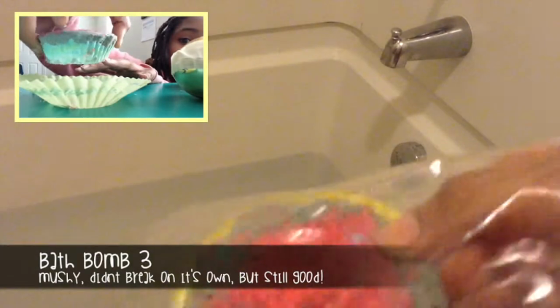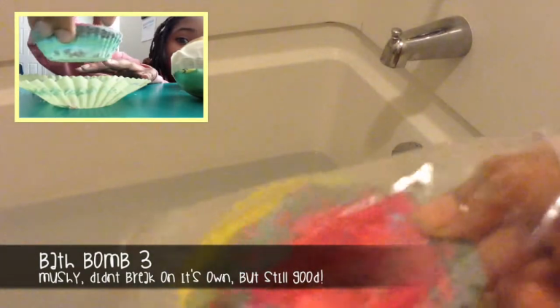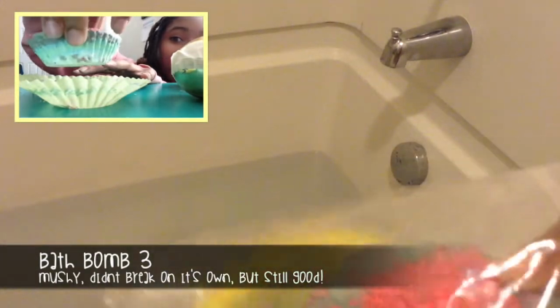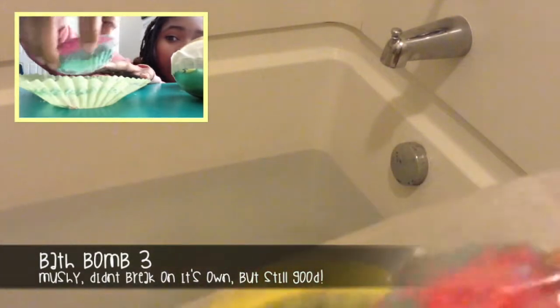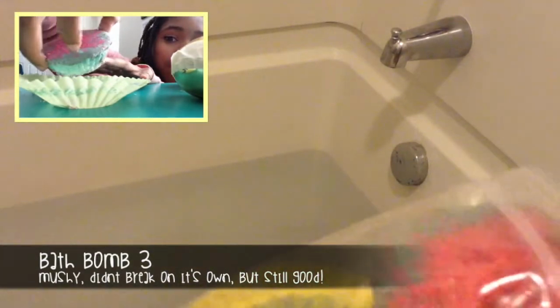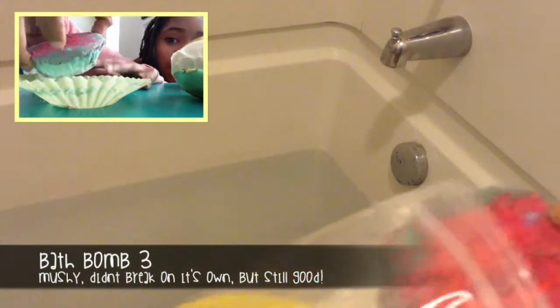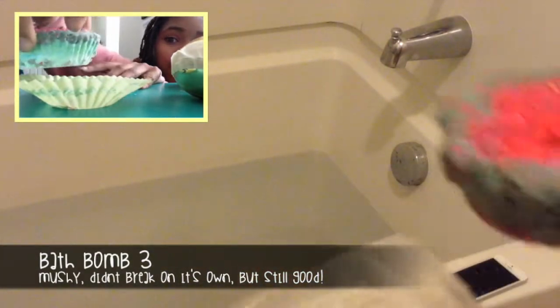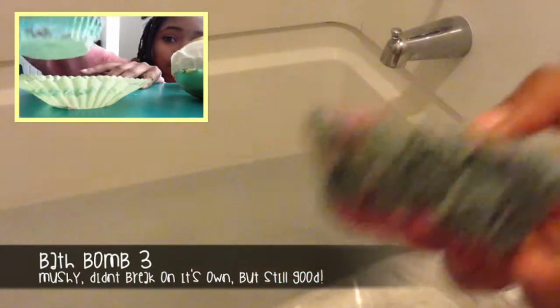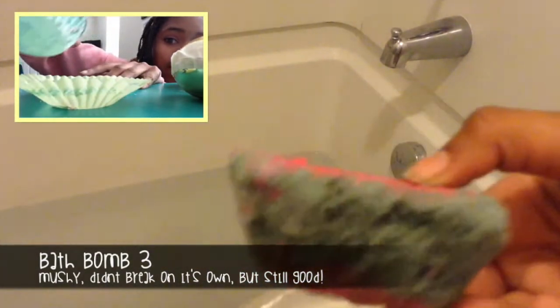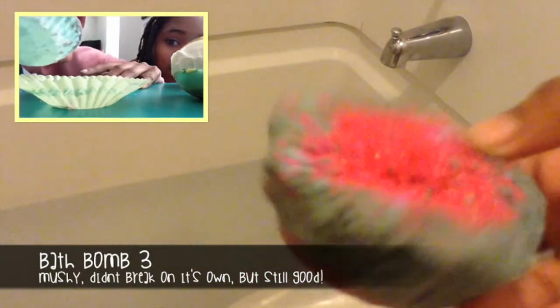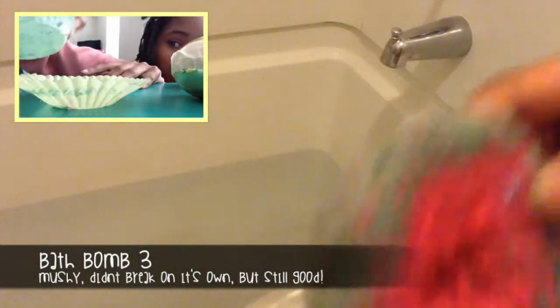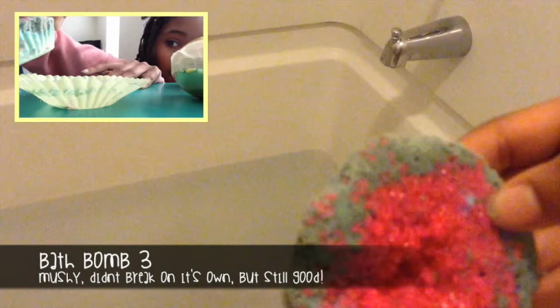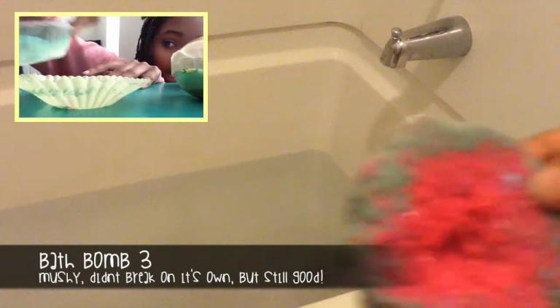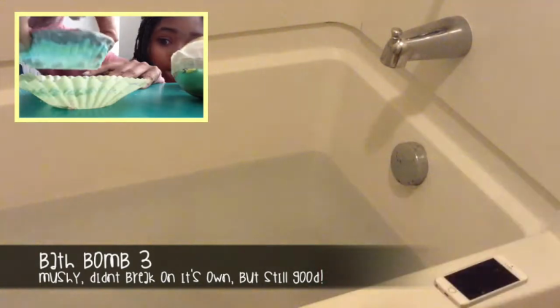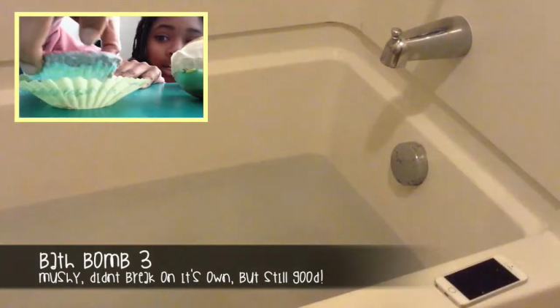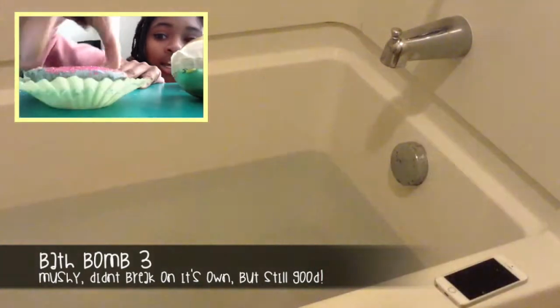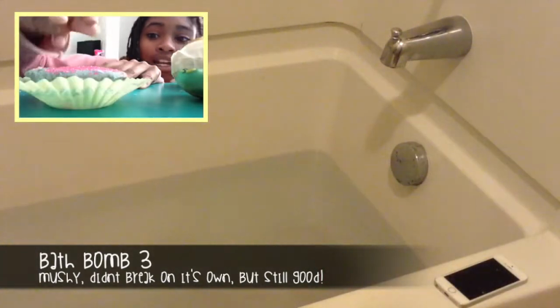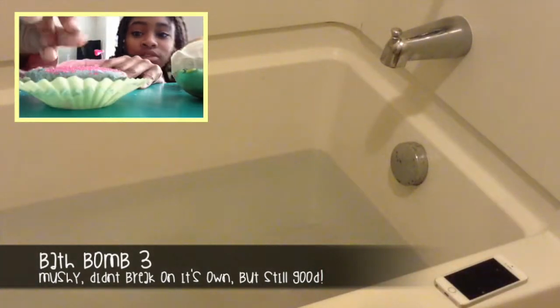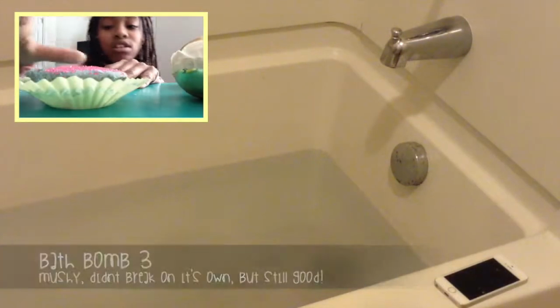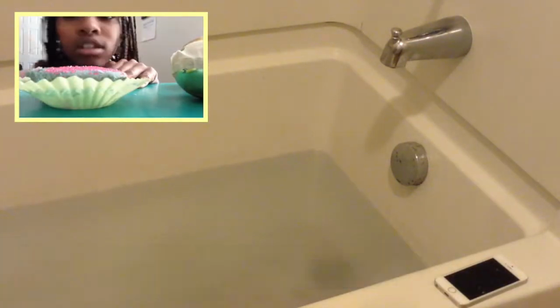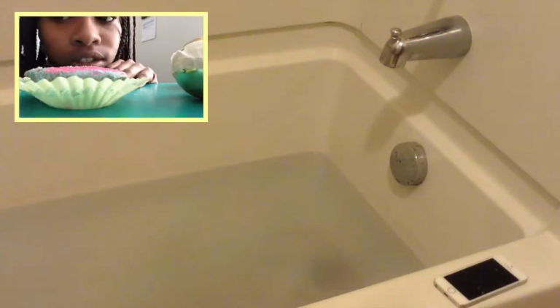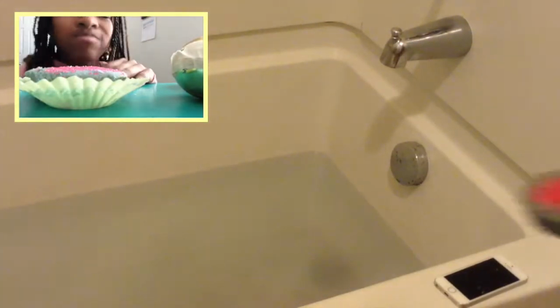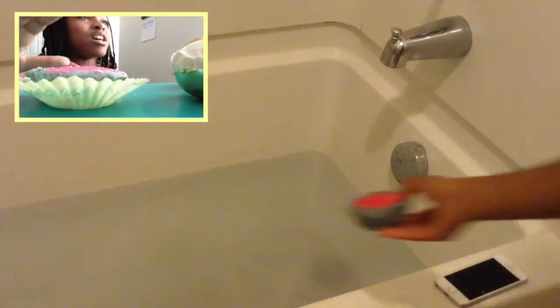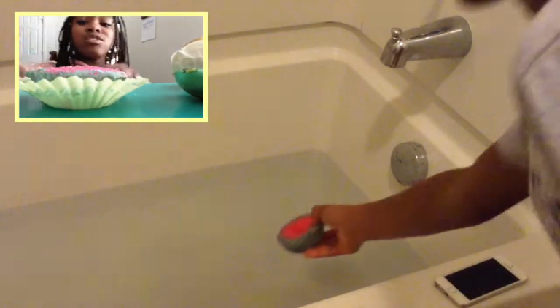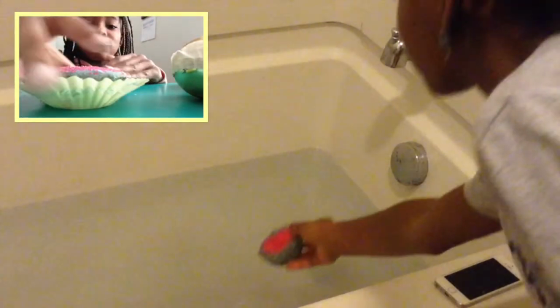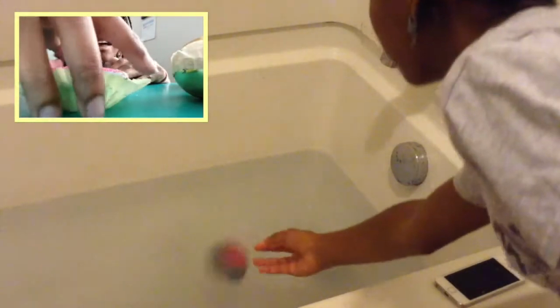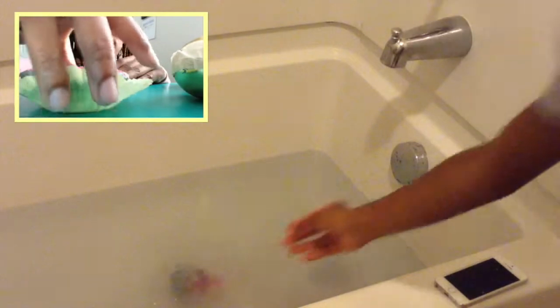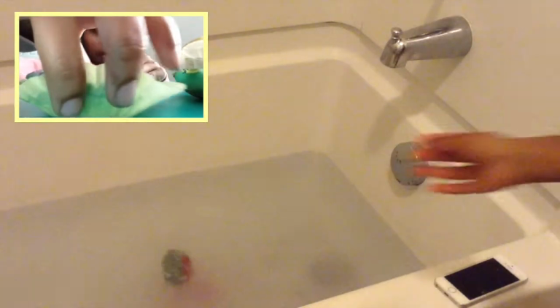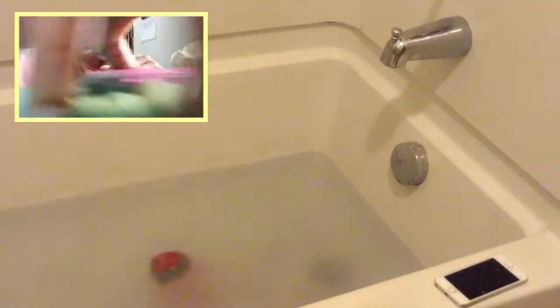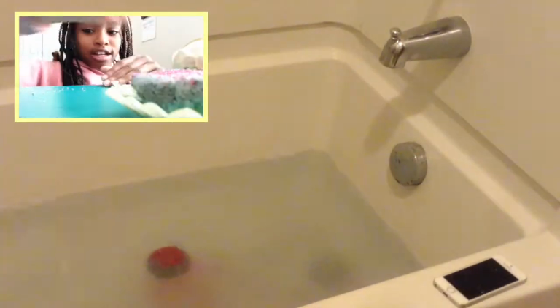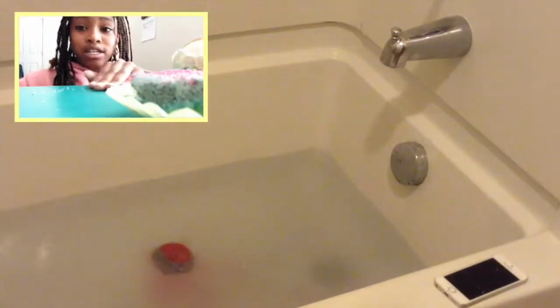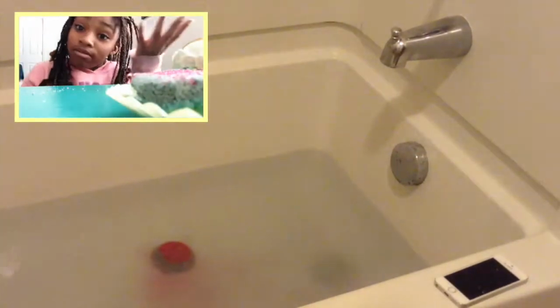This bath bomb was okay, and I pretty well expected how it was going to turn out. It's kind of my fault because I really messed it up and it just kind of turned out ratchet, but it still really worked out as a good bath bomb.